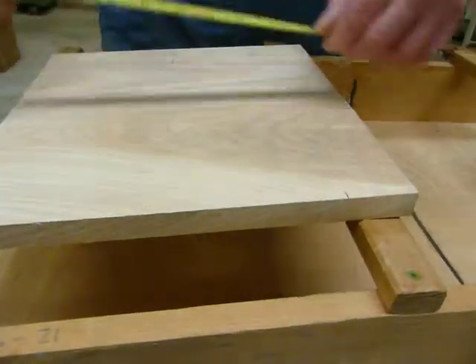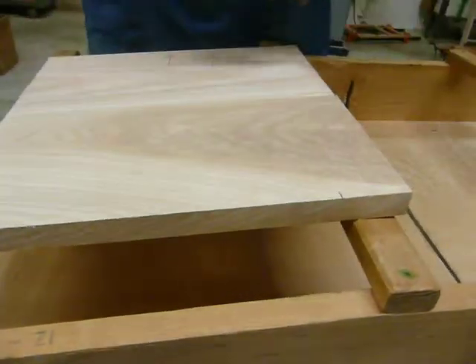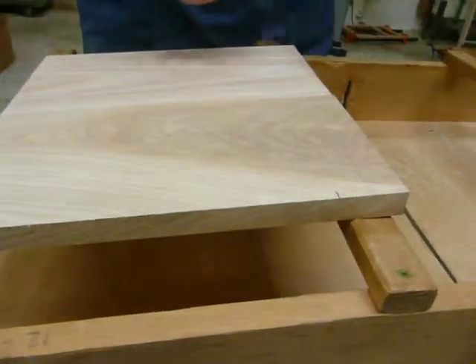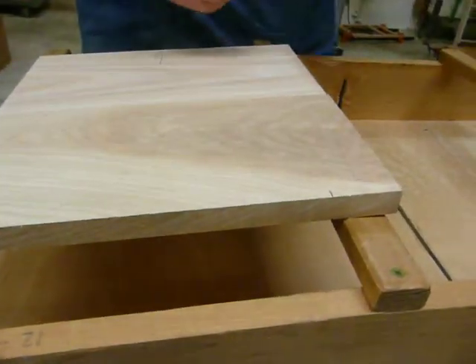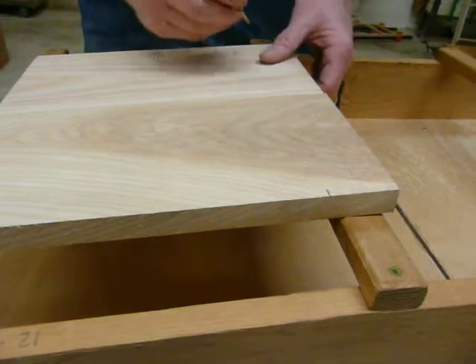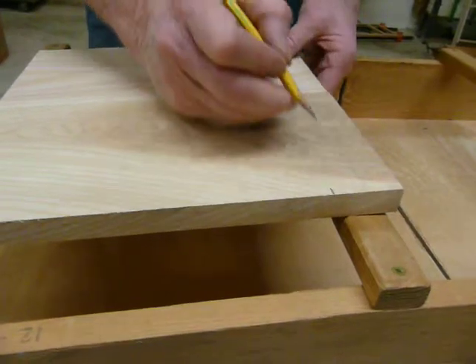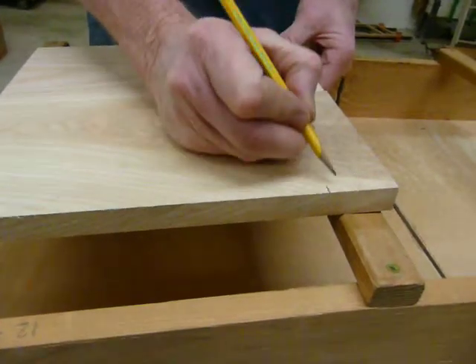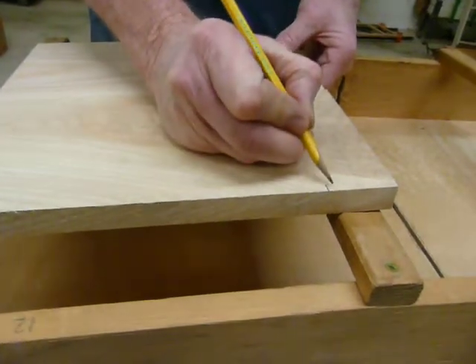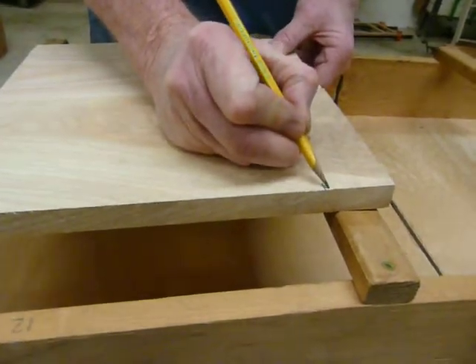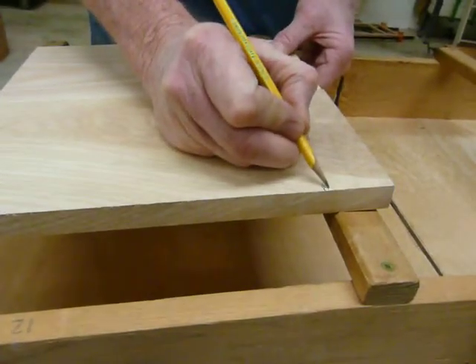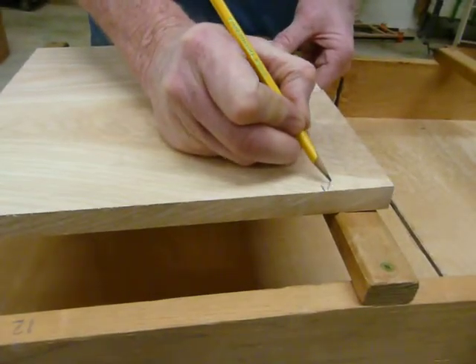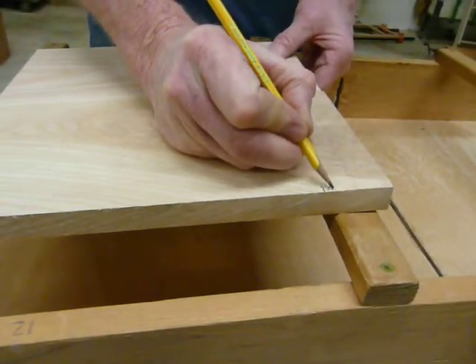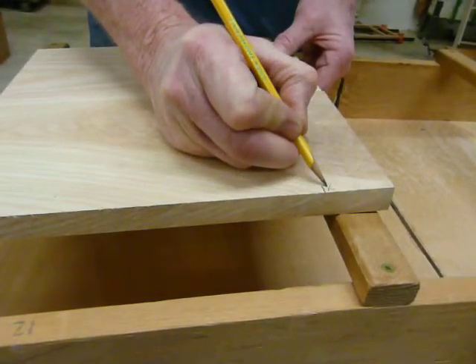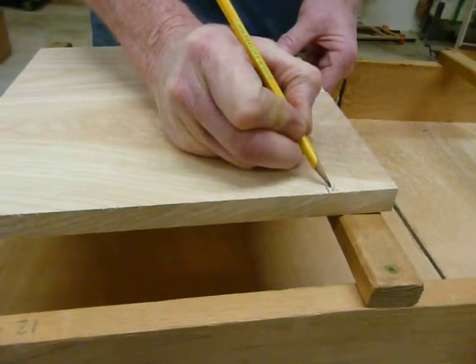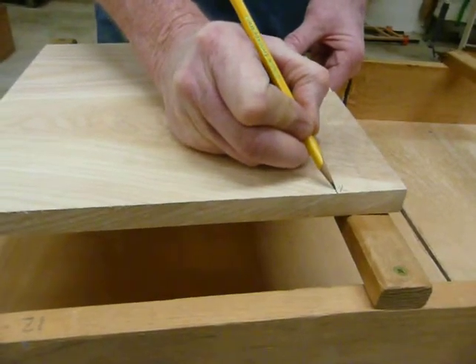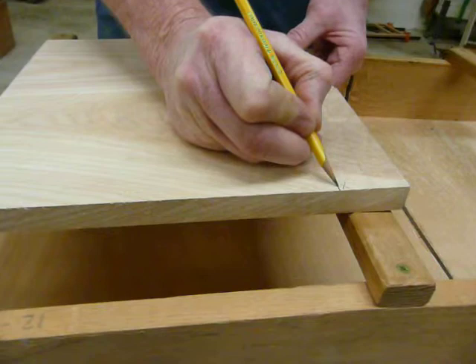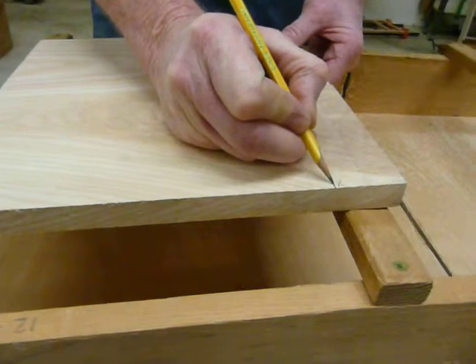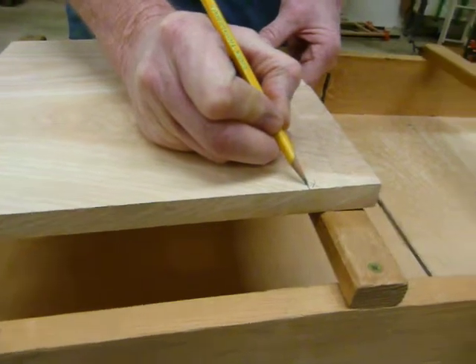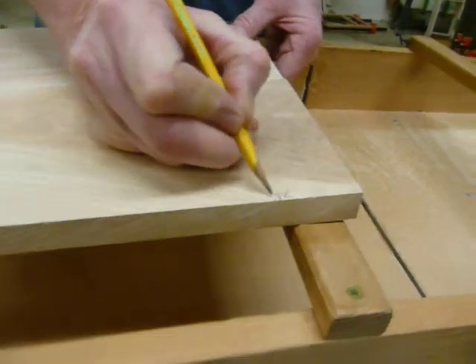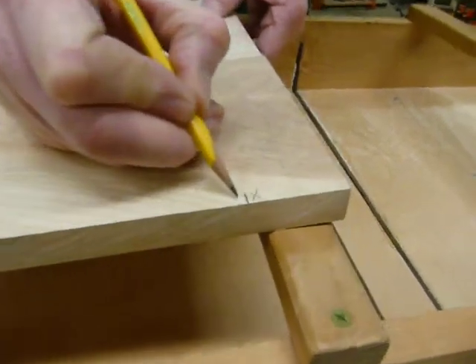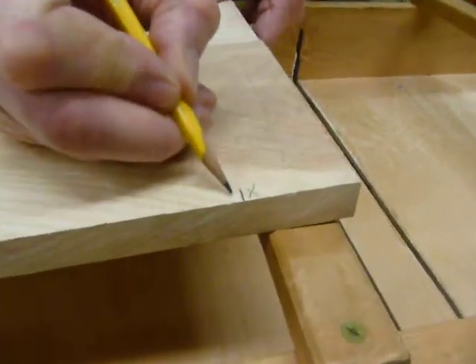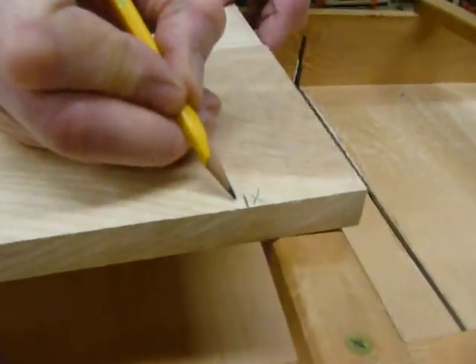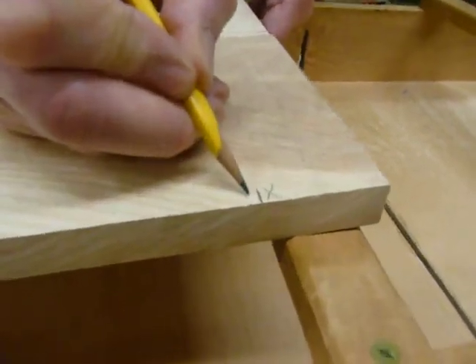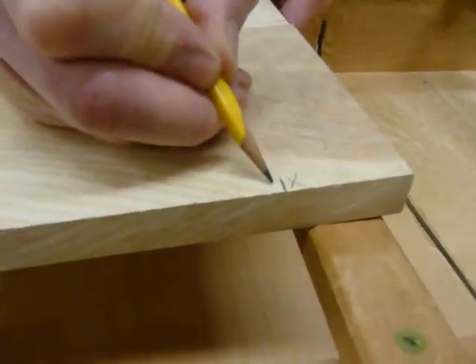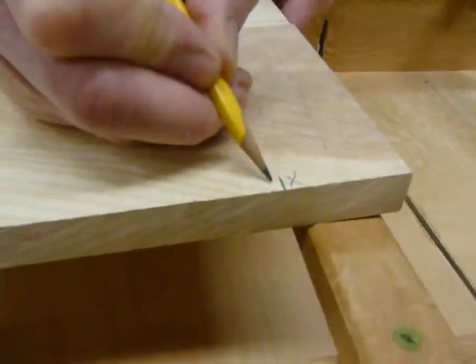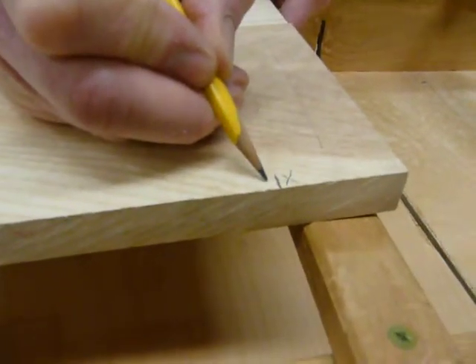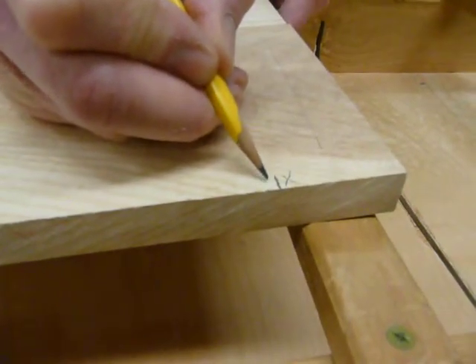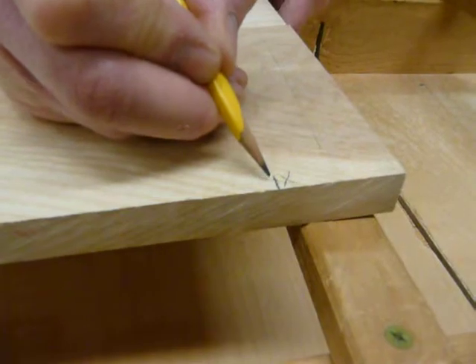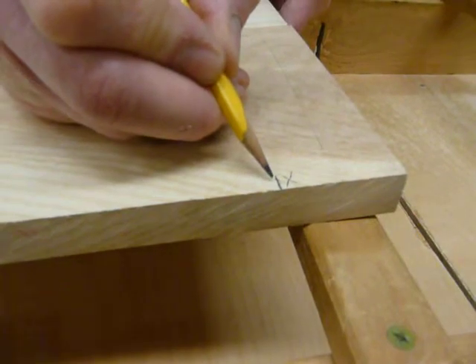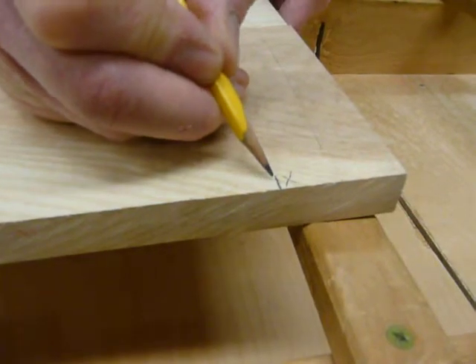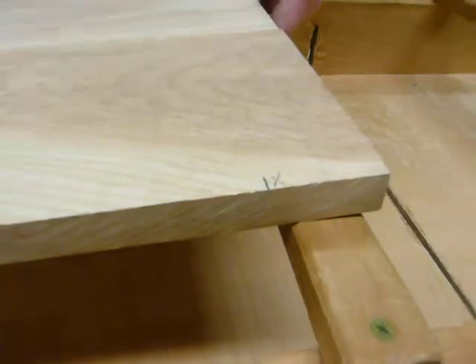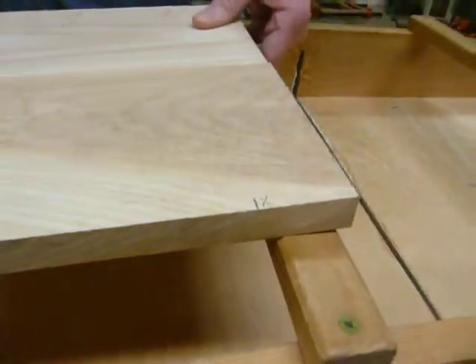Now when I line up this board for the cut, I want to make sure that my blade is aligned to this side of the mark. If it was aligned to the other side, then the board would be too short. So I'll show you that when I put the board in the crosscut crib.